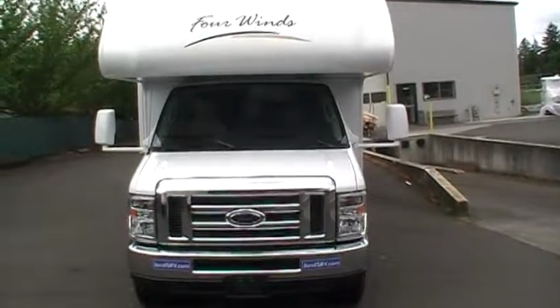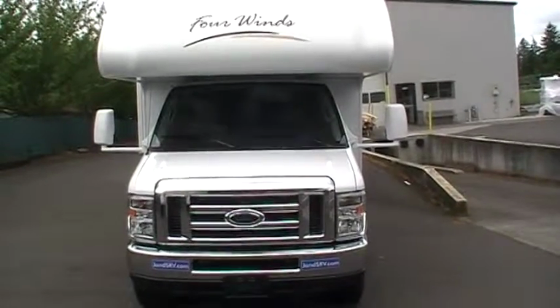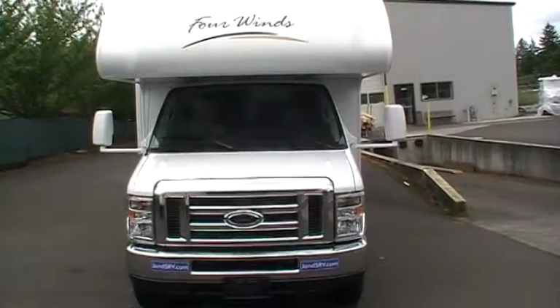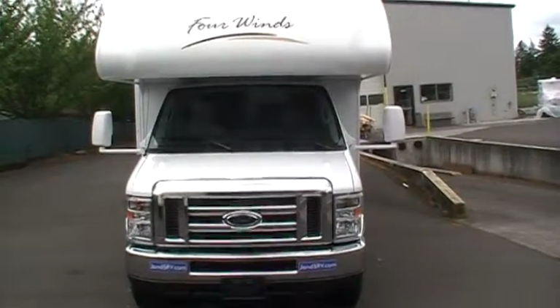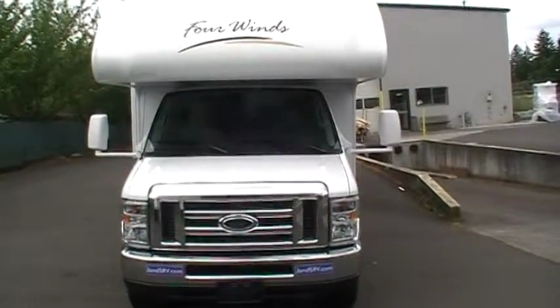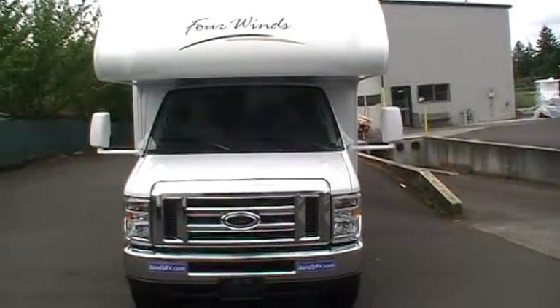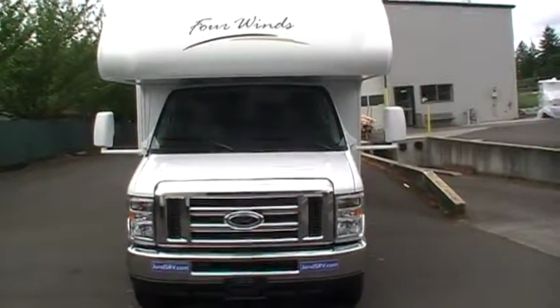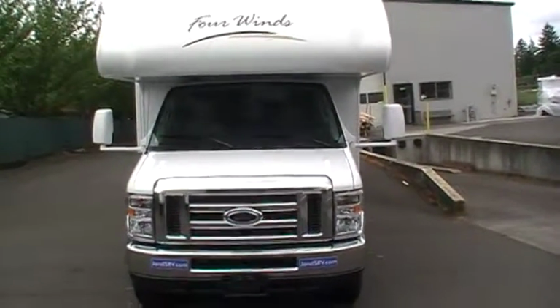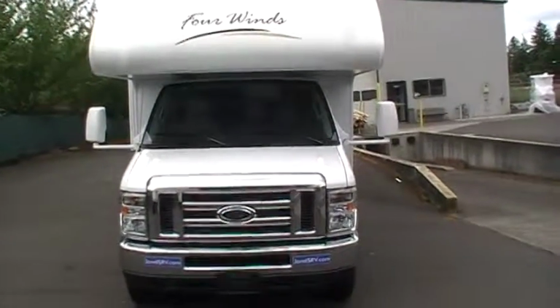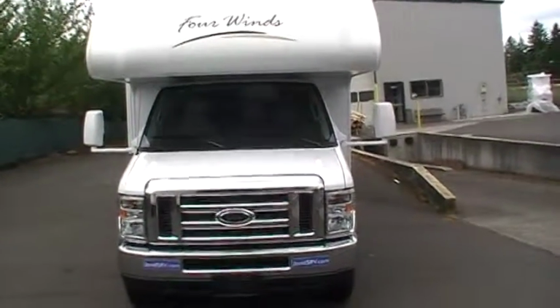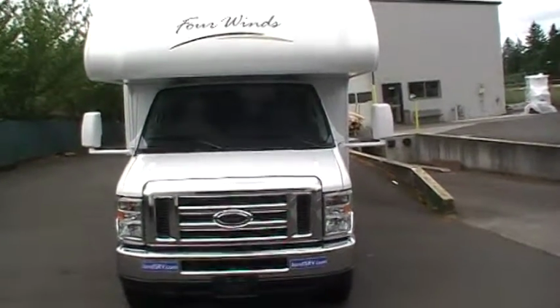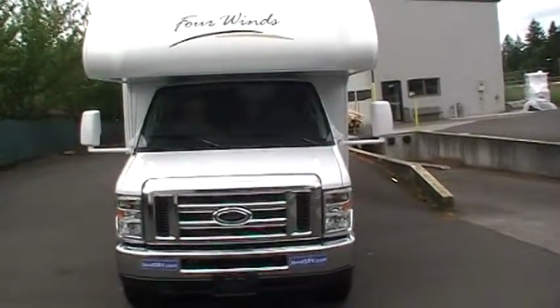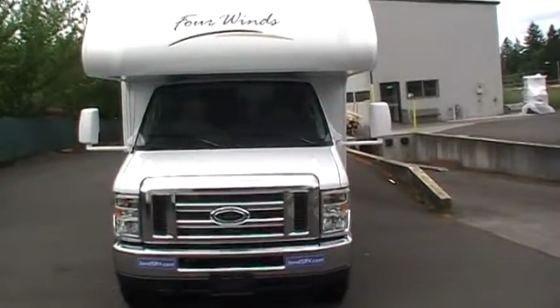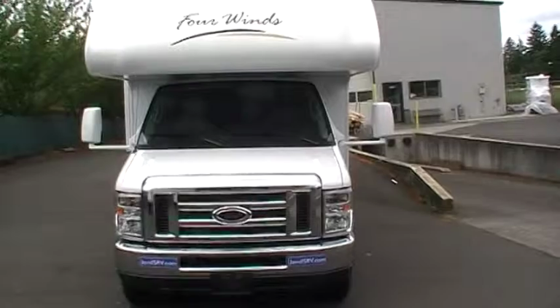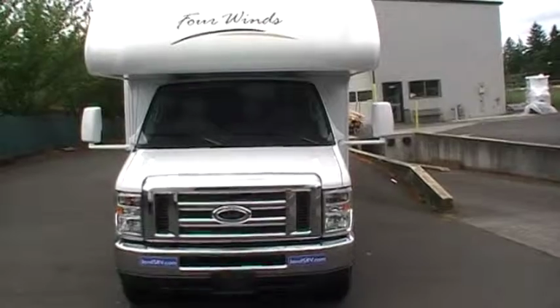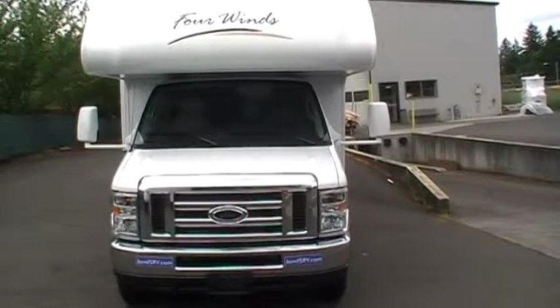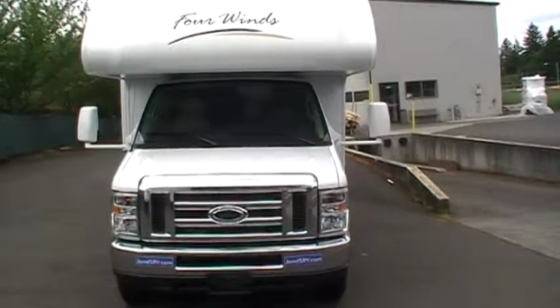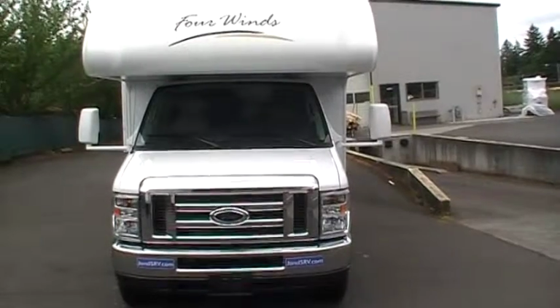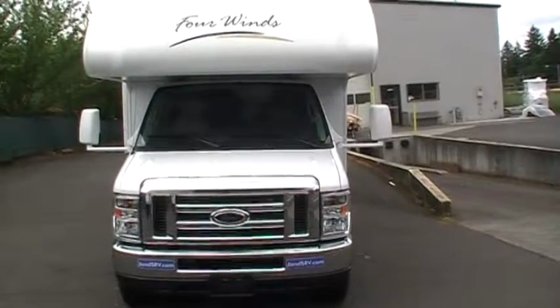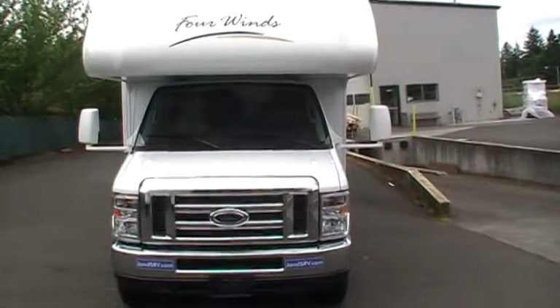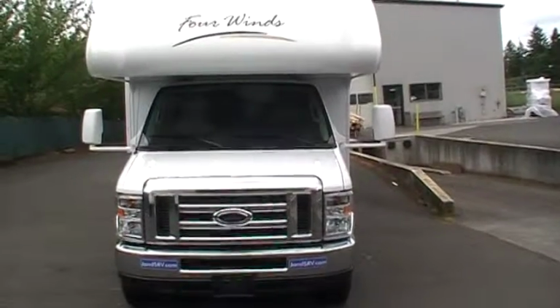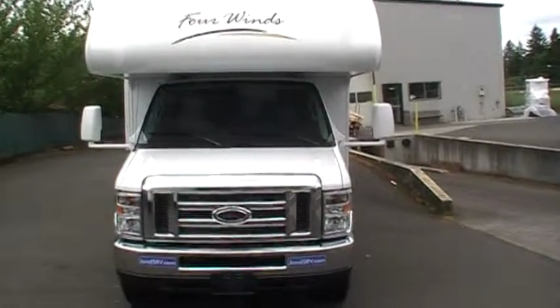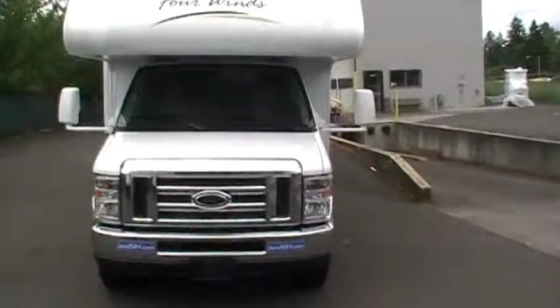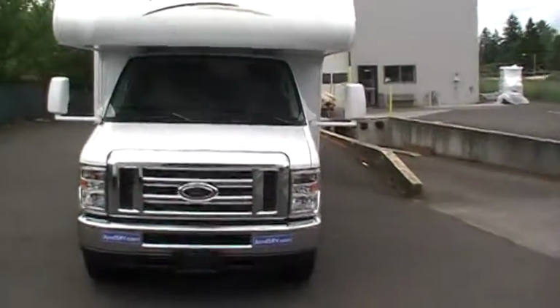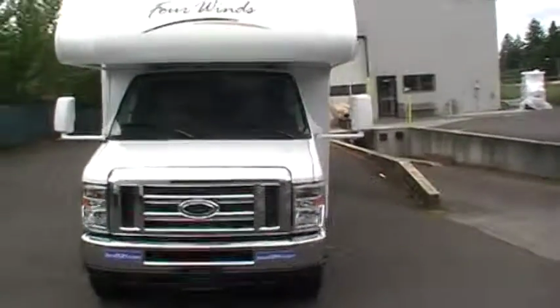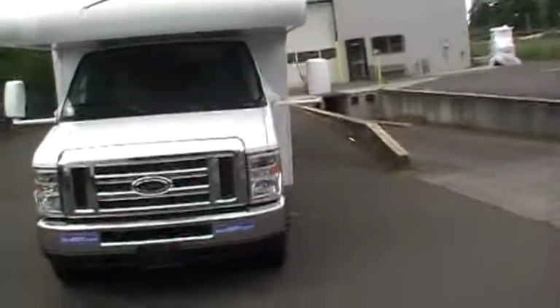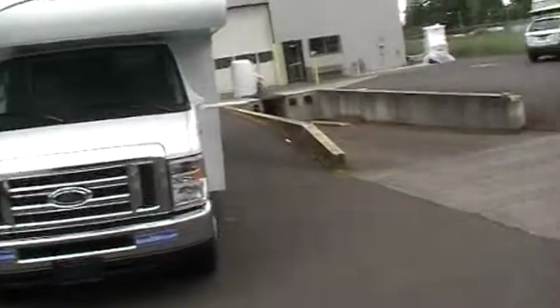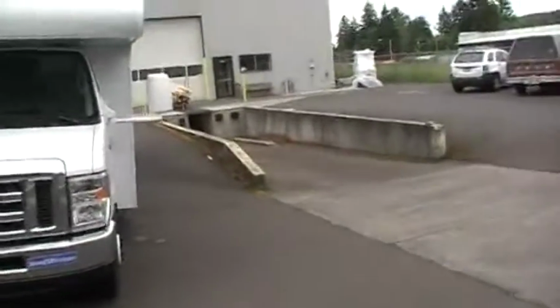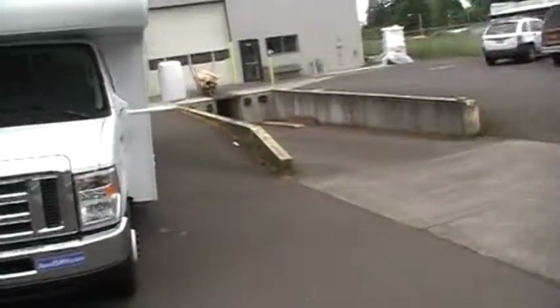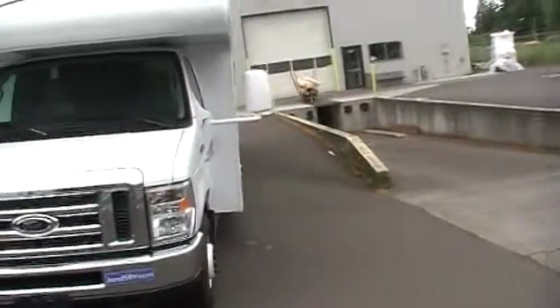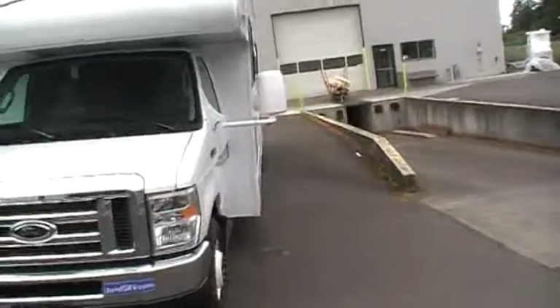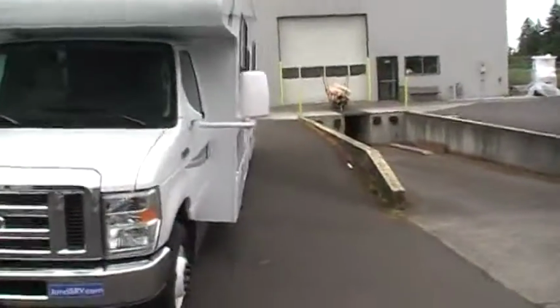This is our 2013 Thor 4 Winds 29-foot rental Class C motorhome. It will sleep eight.